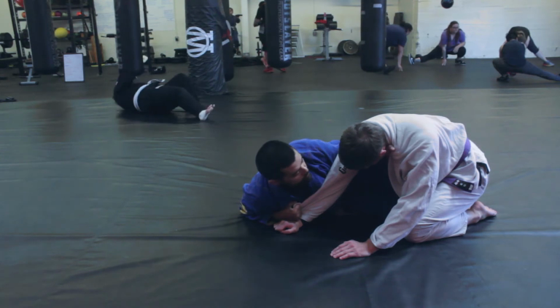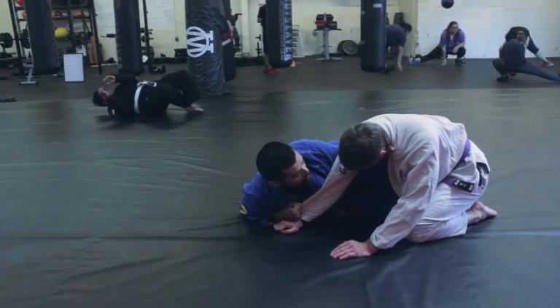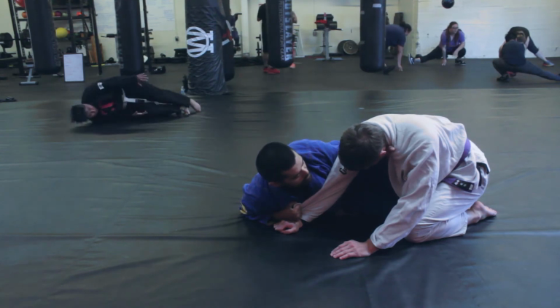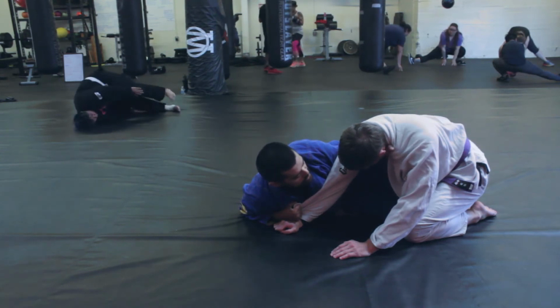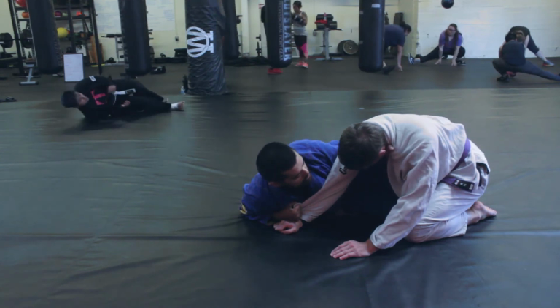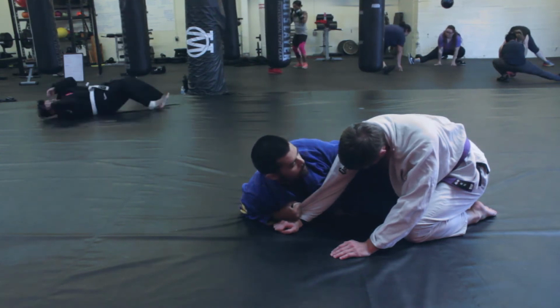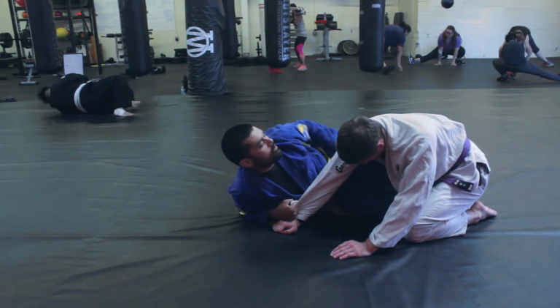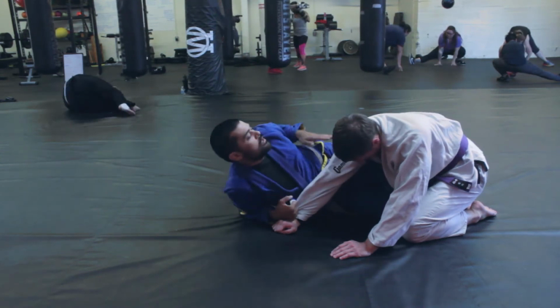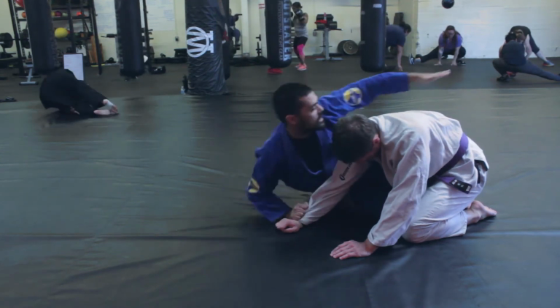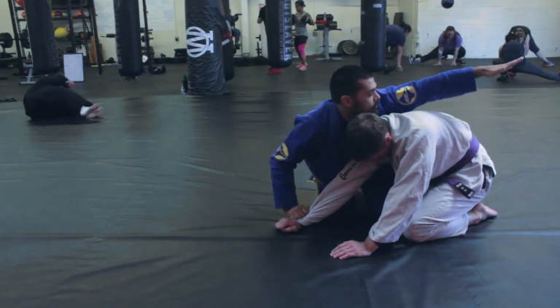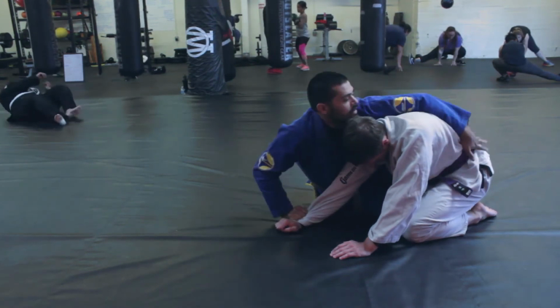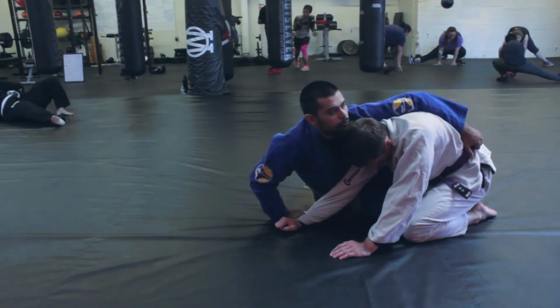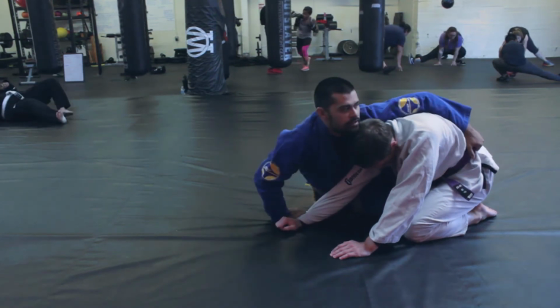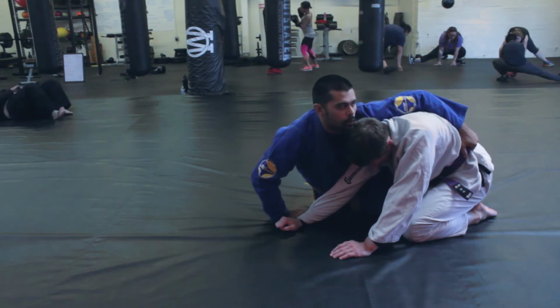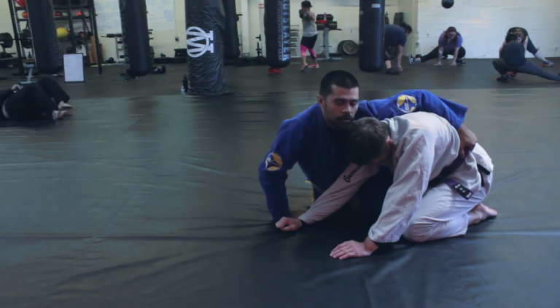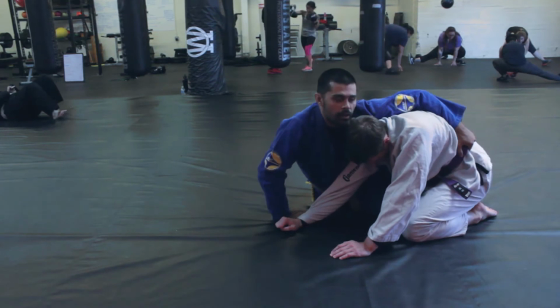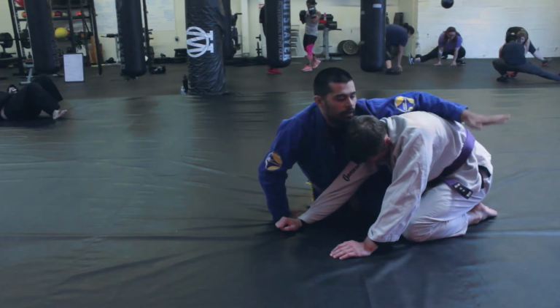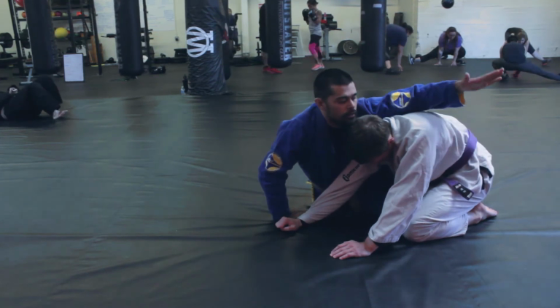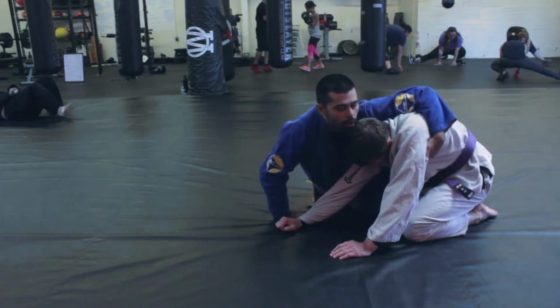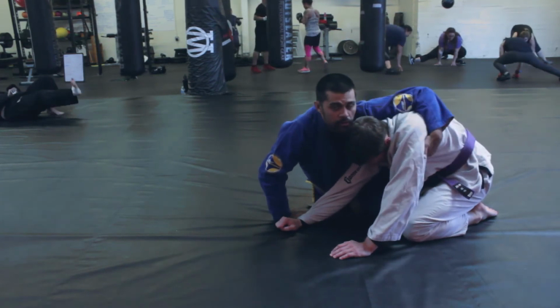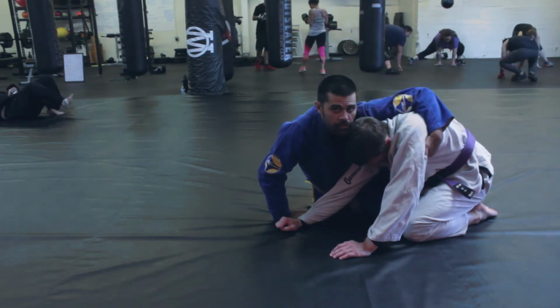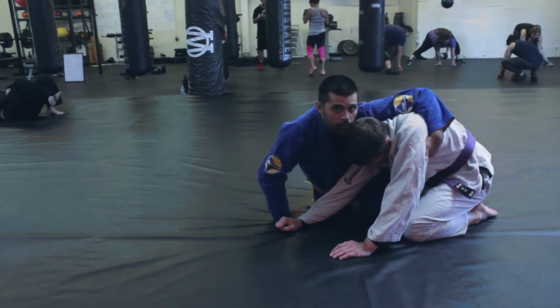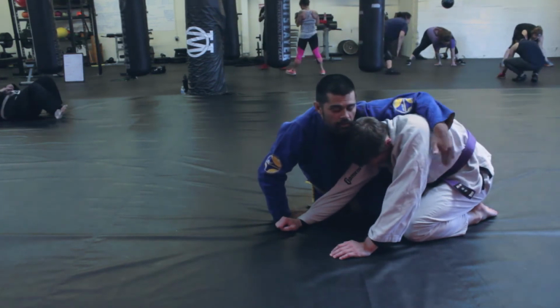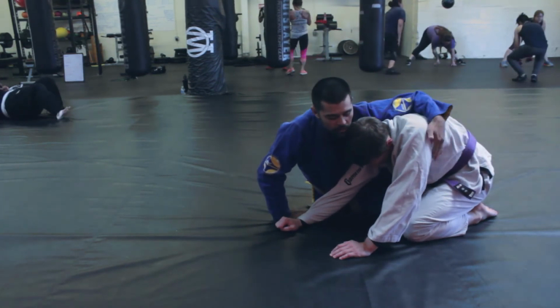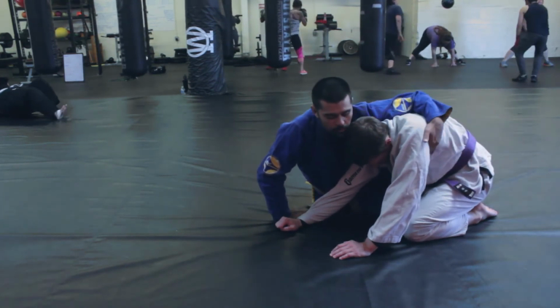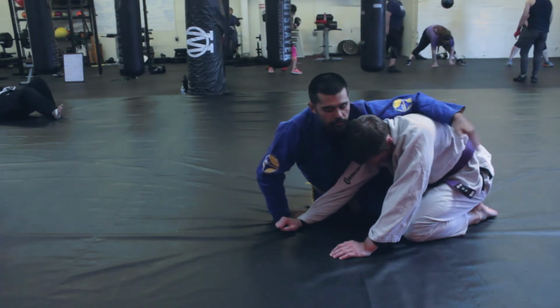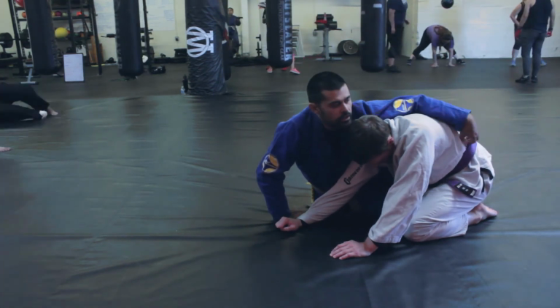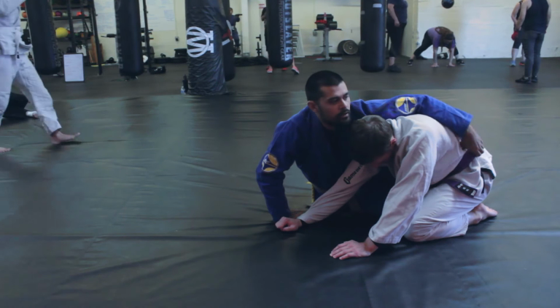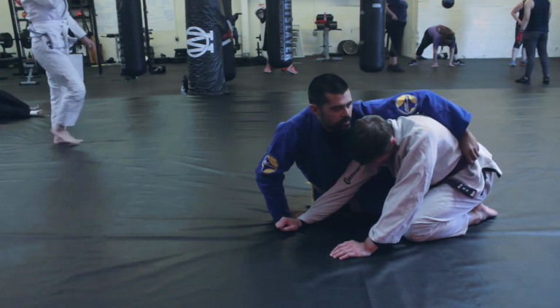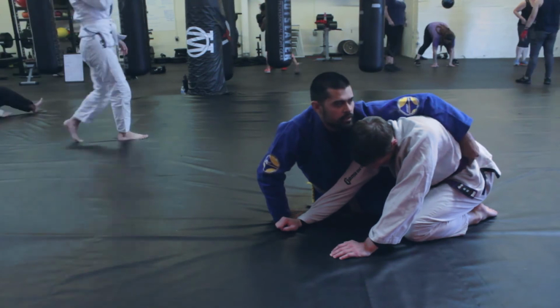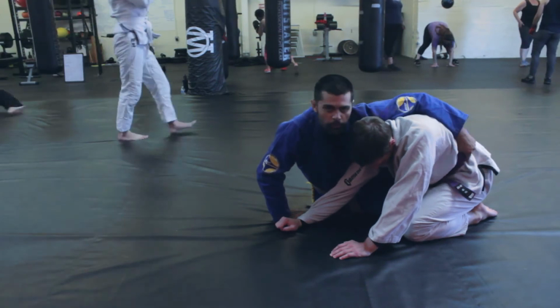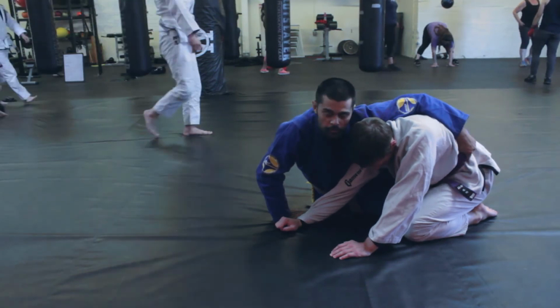Now I'm going to ditch this lapel grip, sit up, and look for a deep grip on the belt or underneath the armpit. This works a little better — this one is my preferred one.